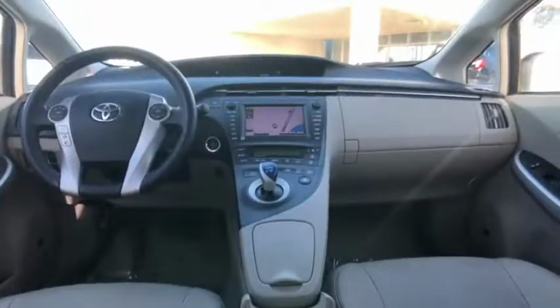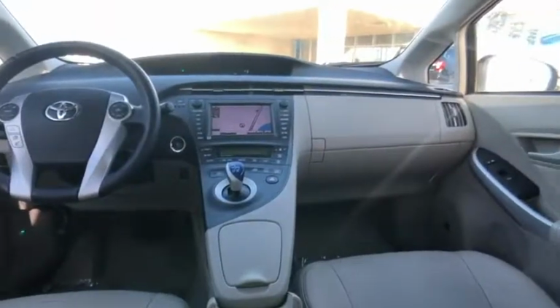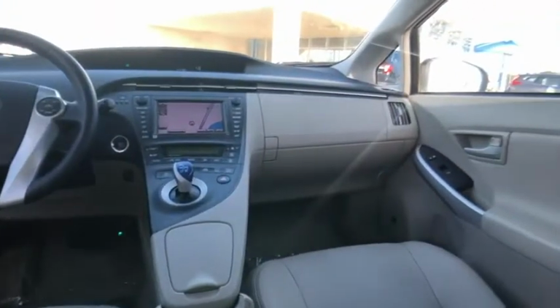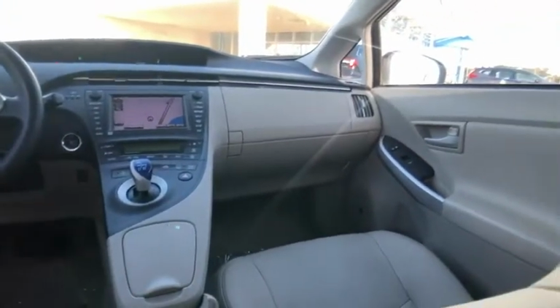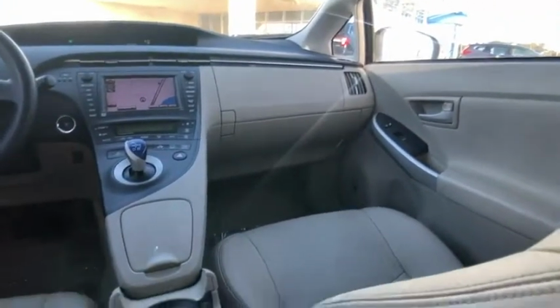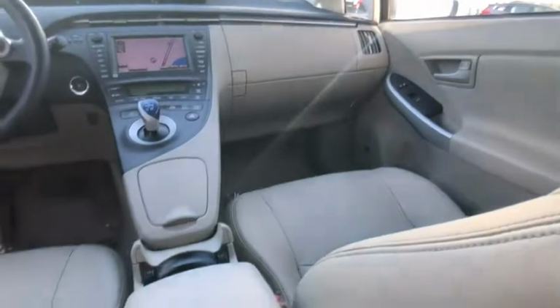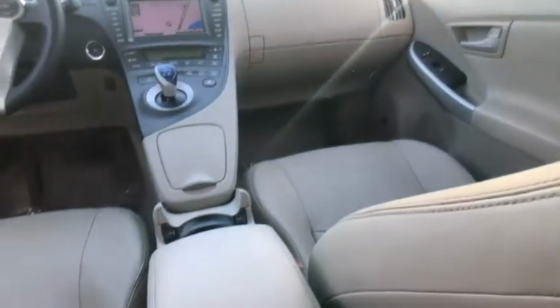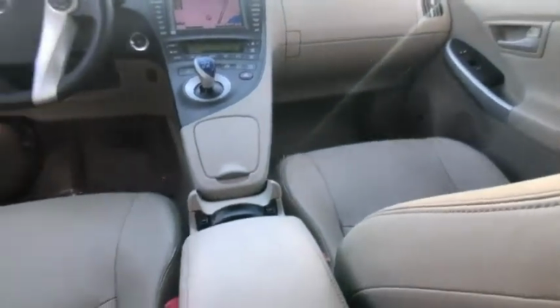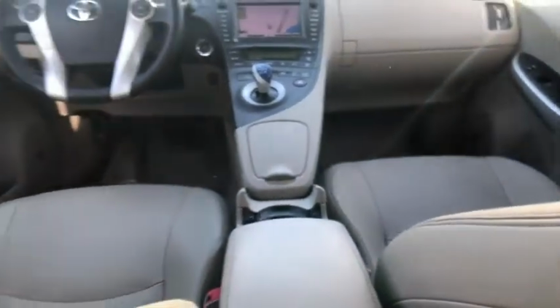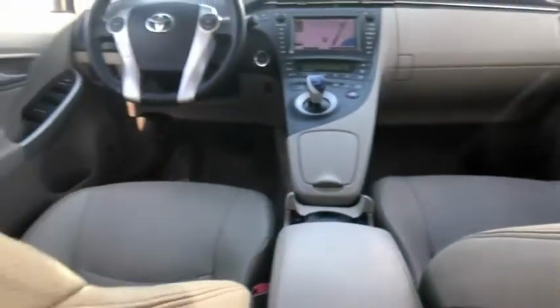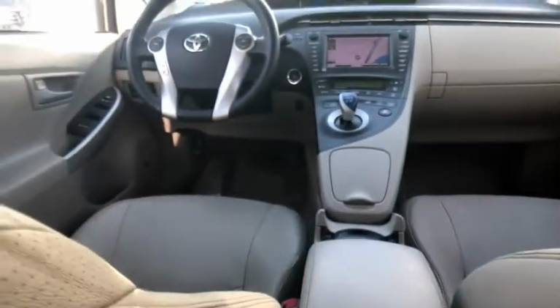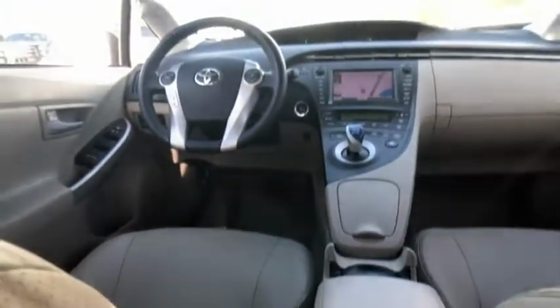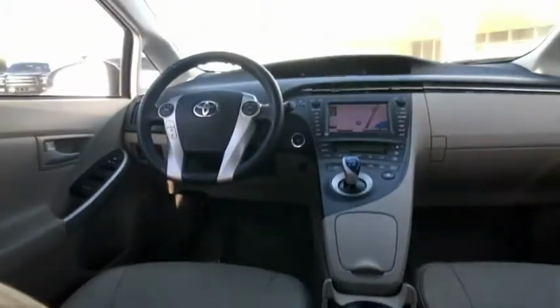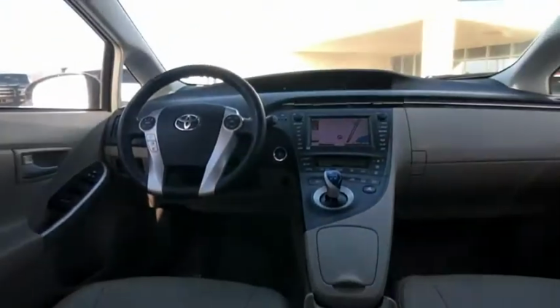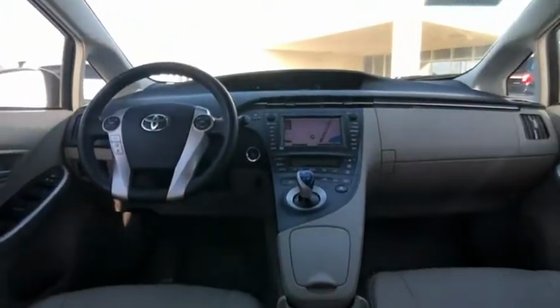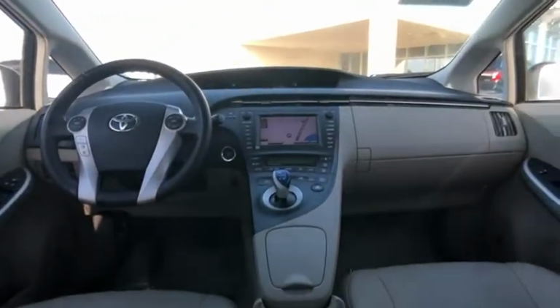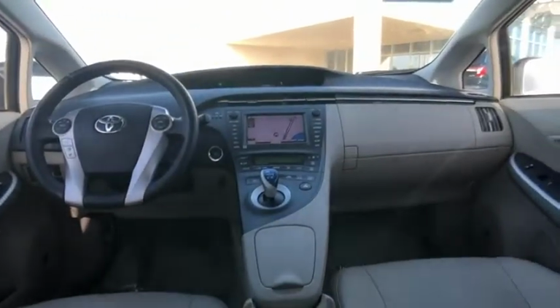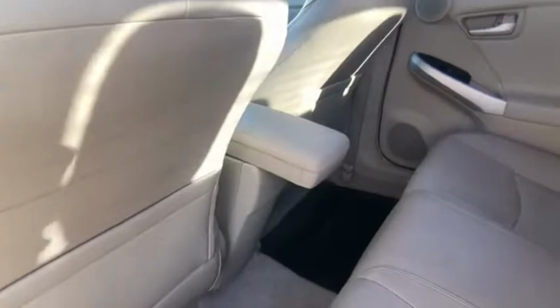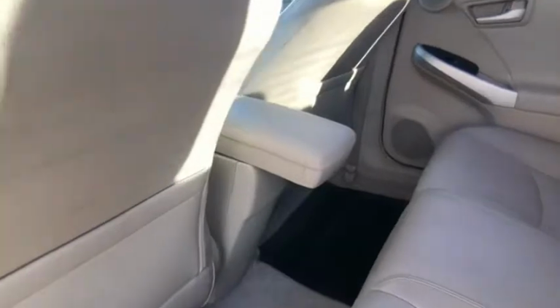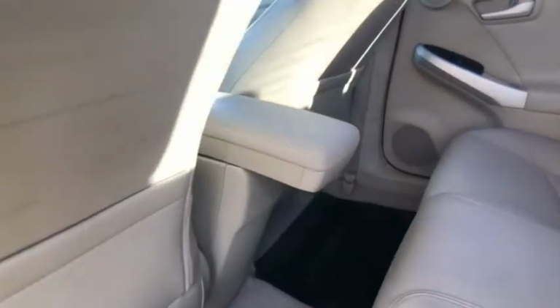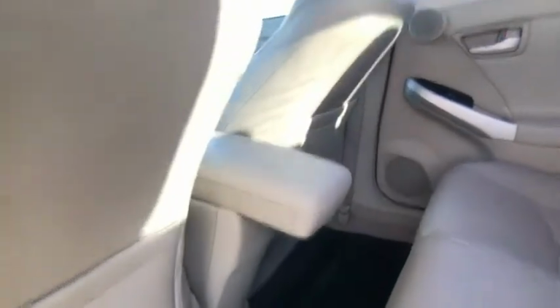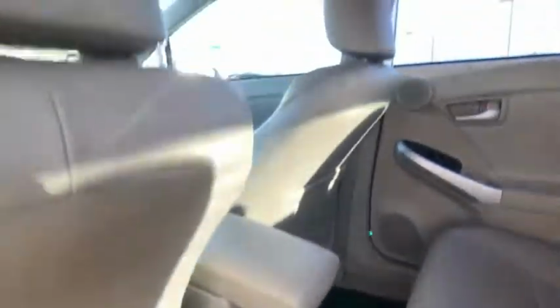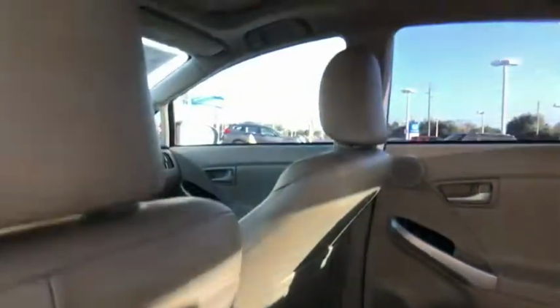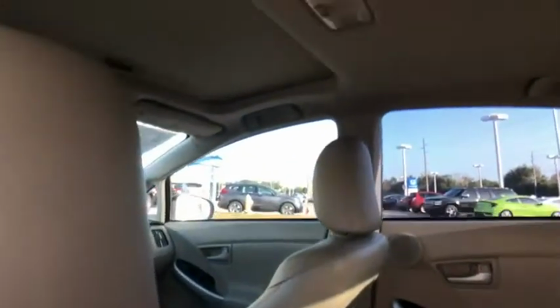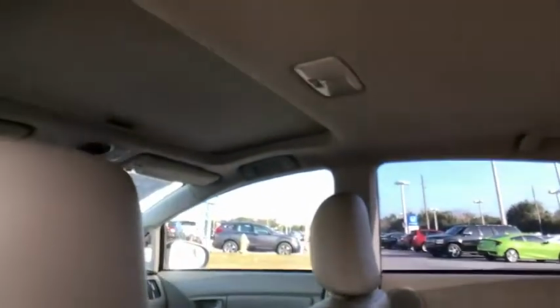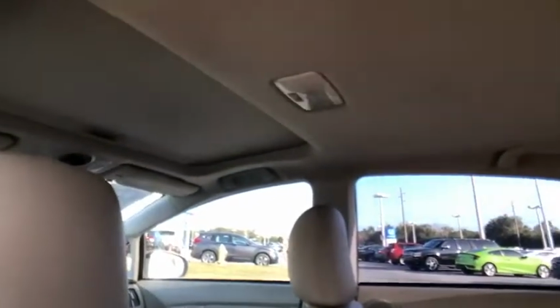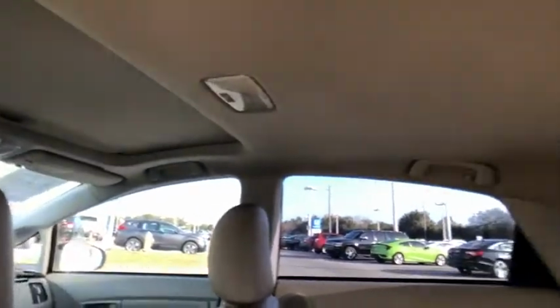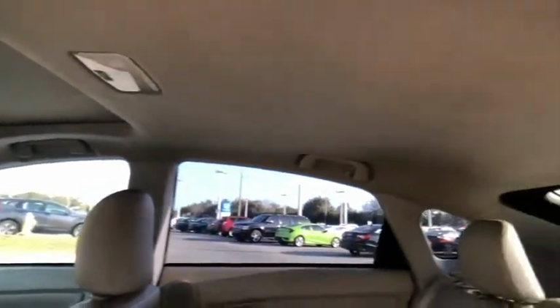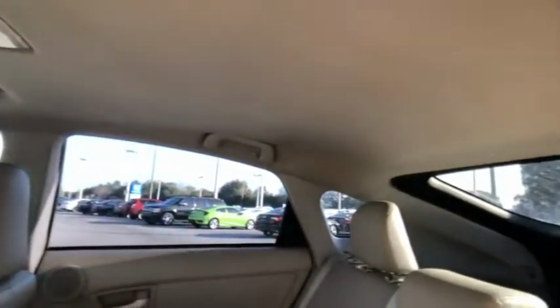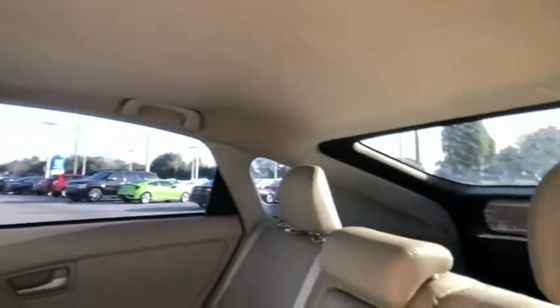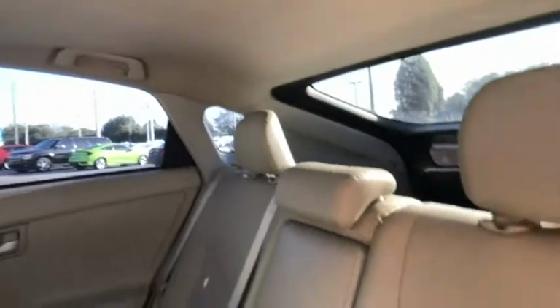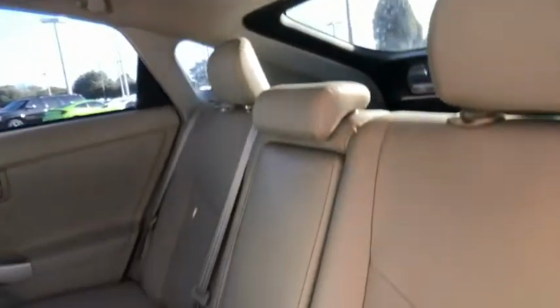Here are some of this vehicle's great options: stability control, traction control, Bluetooth, Homelink garage door opener, AM-FM stereo with CD player, cruise control, auto dimming rear view mirror, PPO.